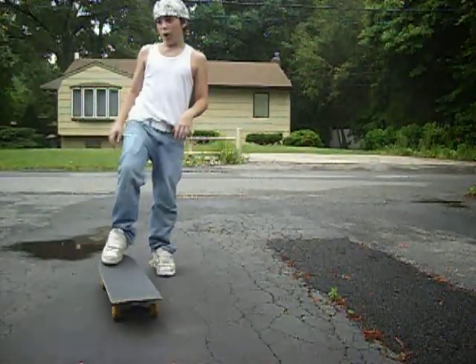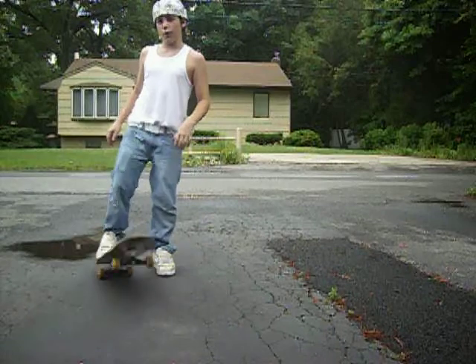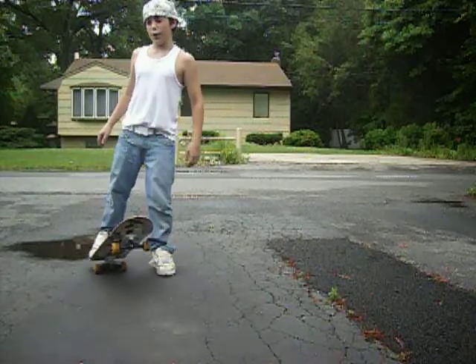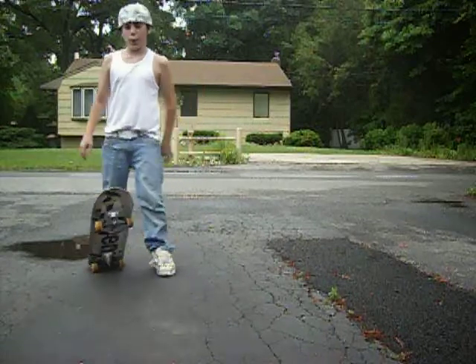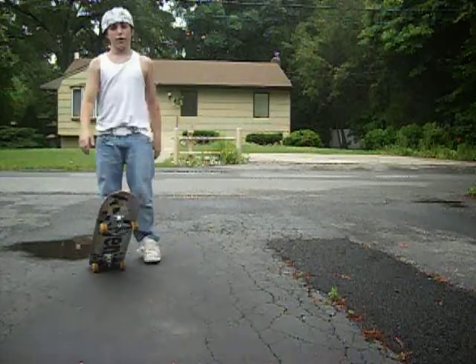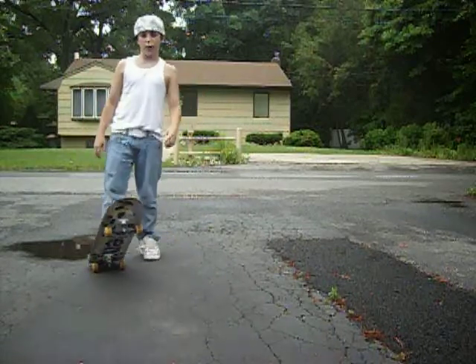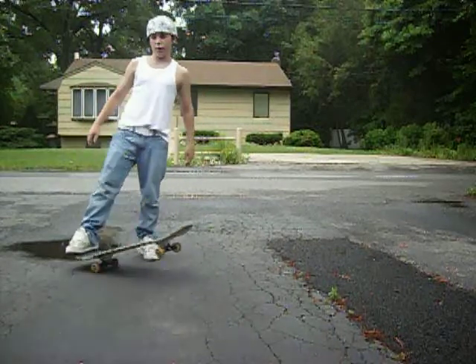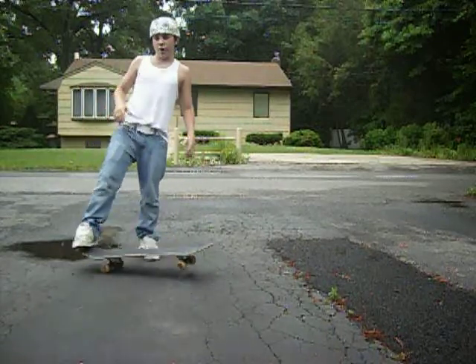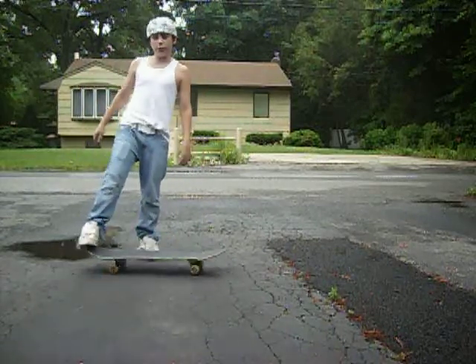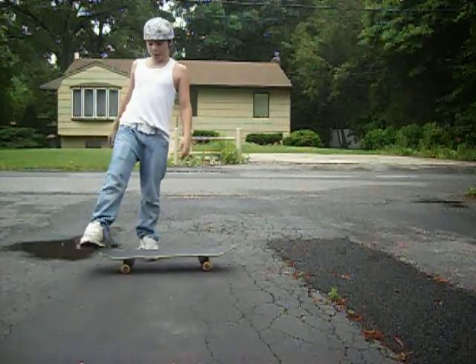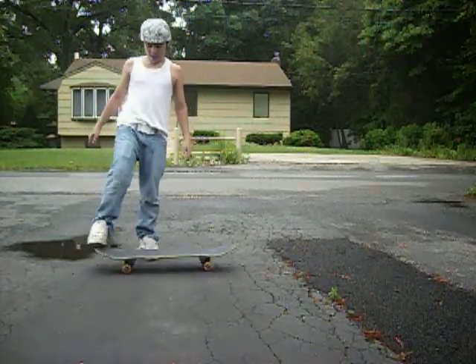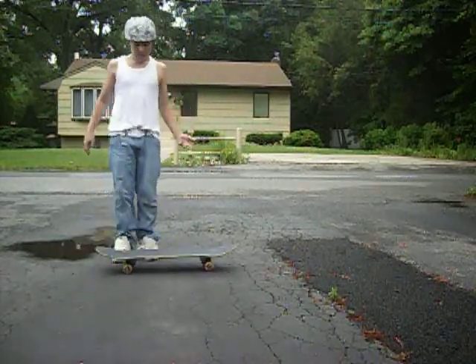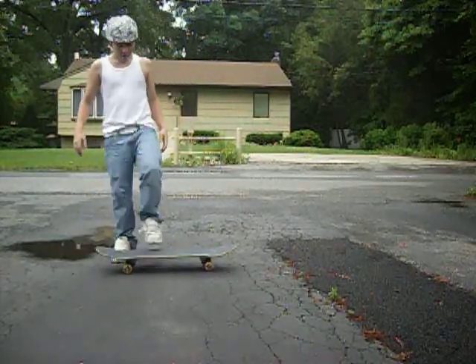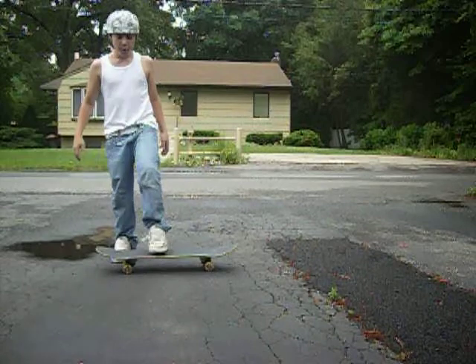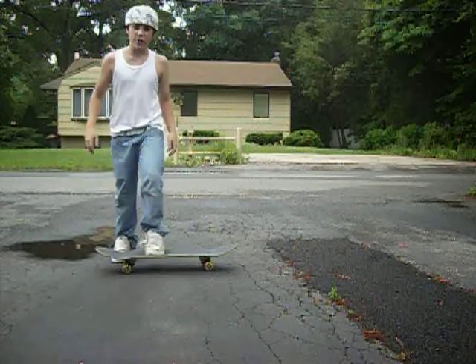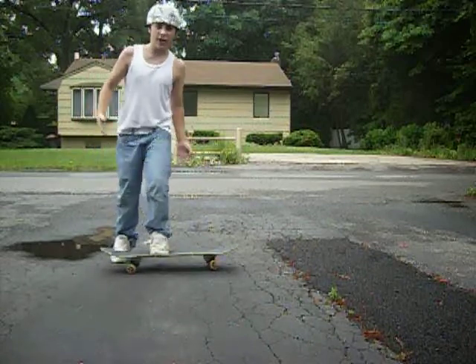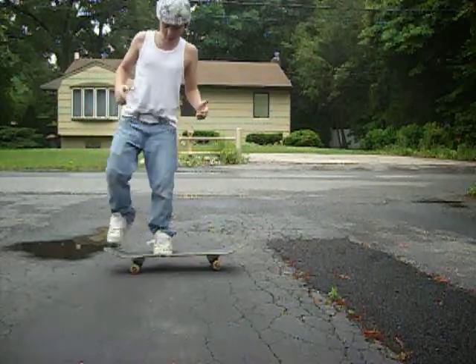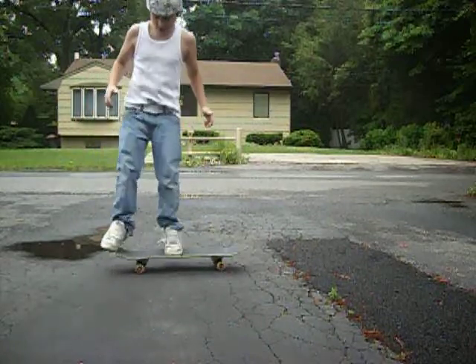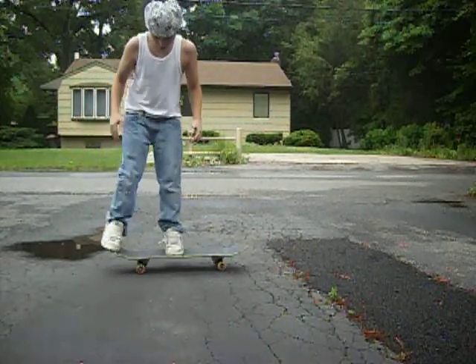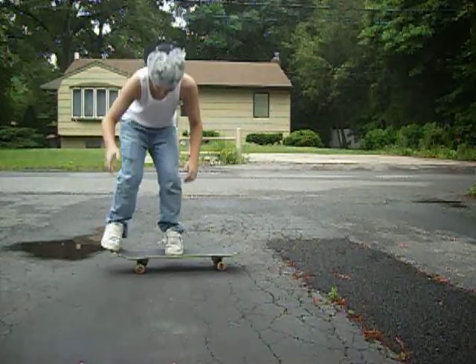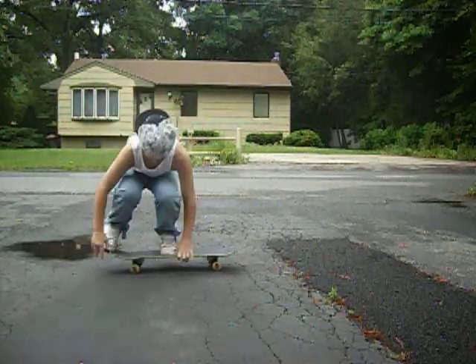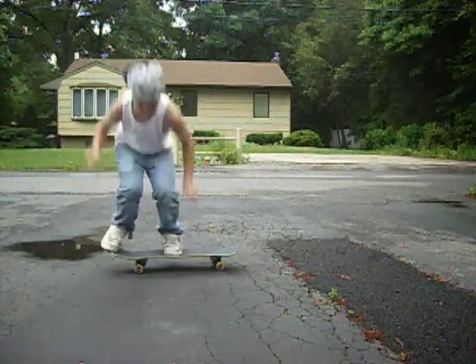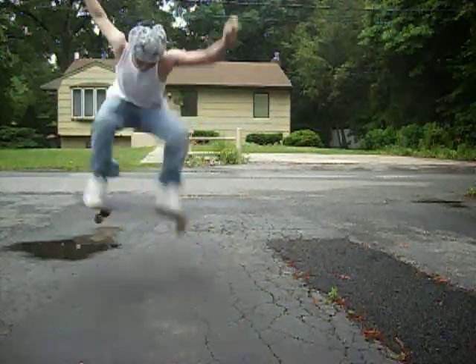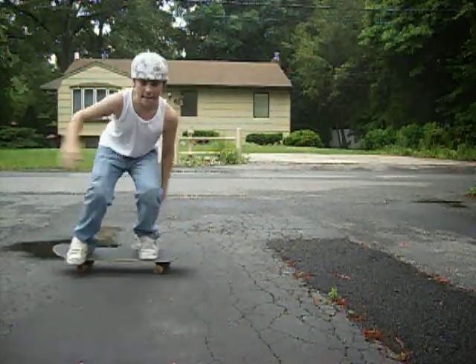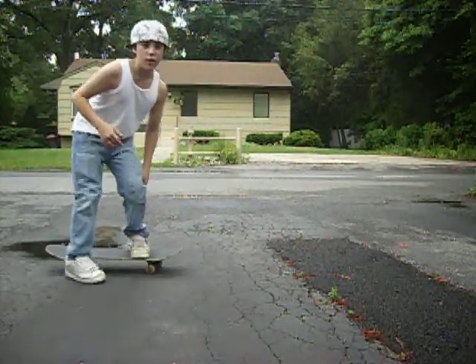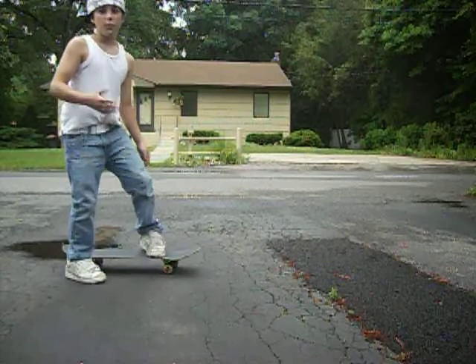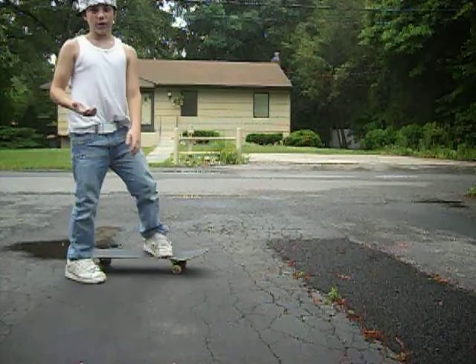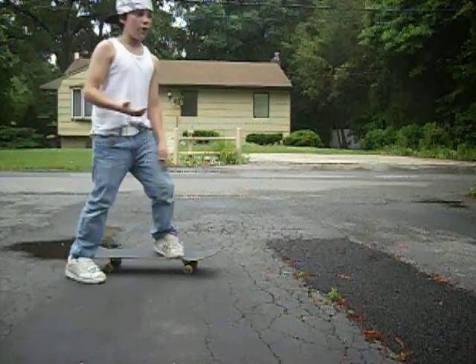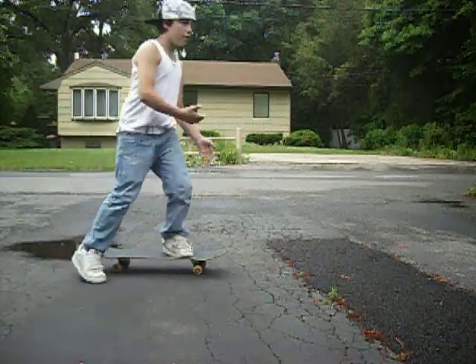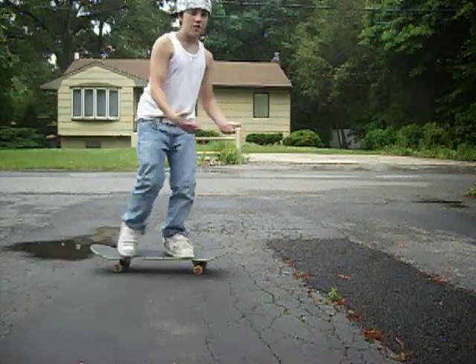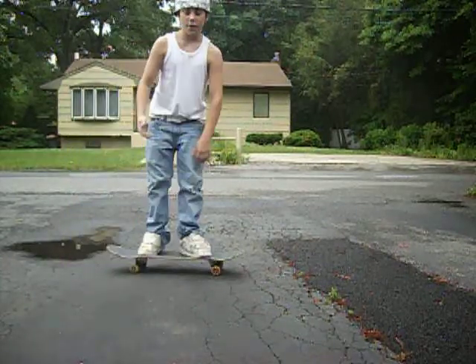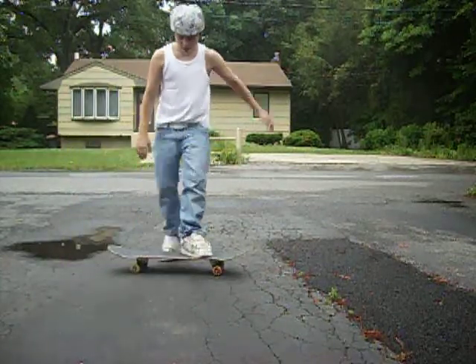Hi, my name is Brent Wenger and I'm gonna help you with your kickflips. First, get a decent ollie. When you have a decent ollie, that'd be good.